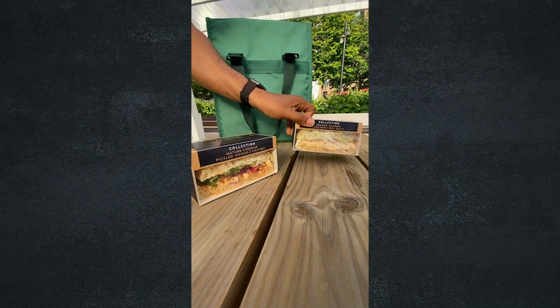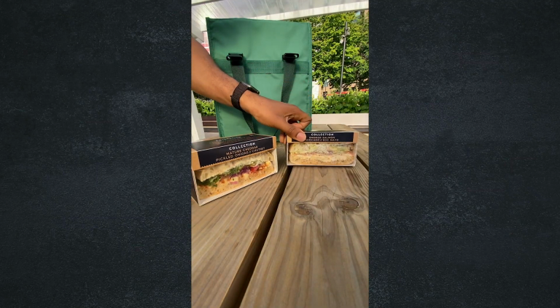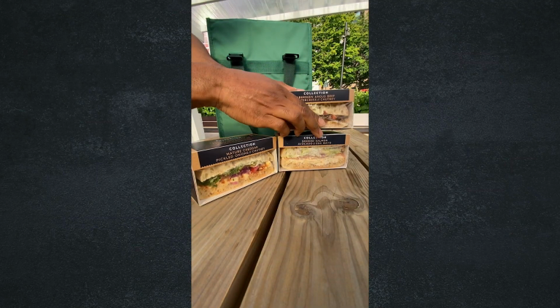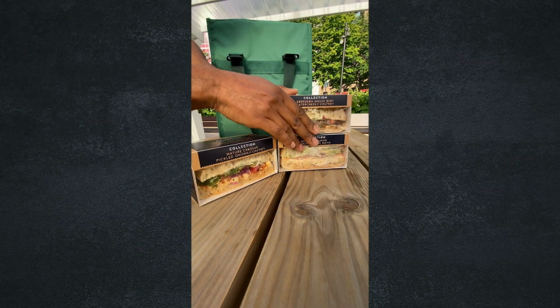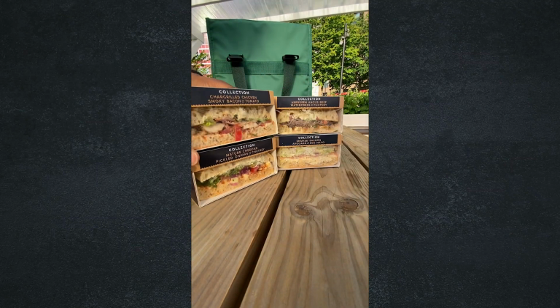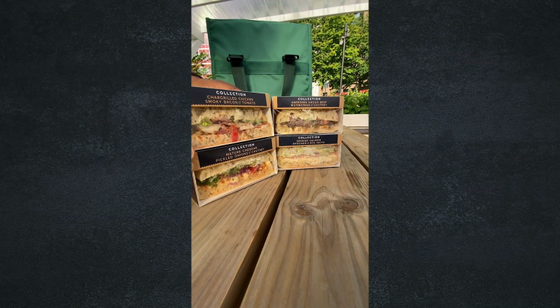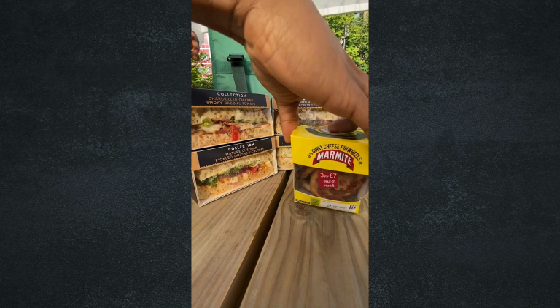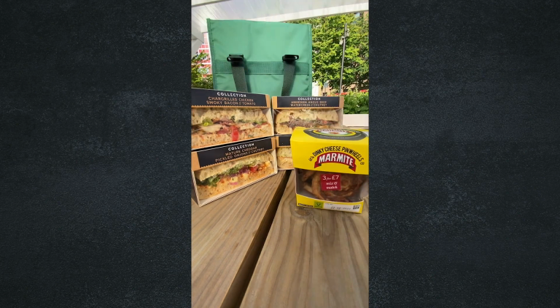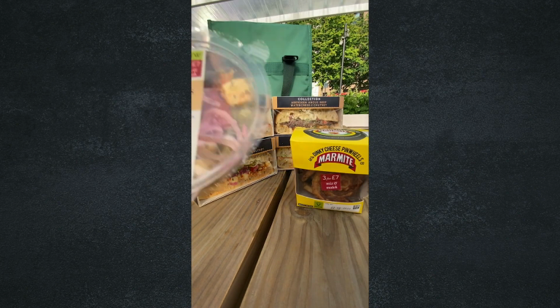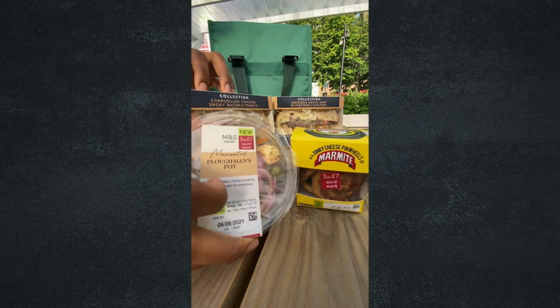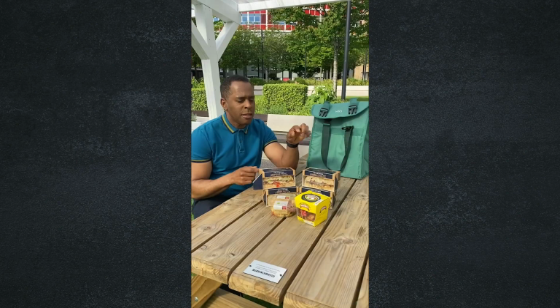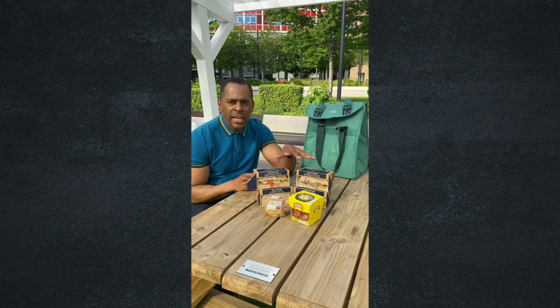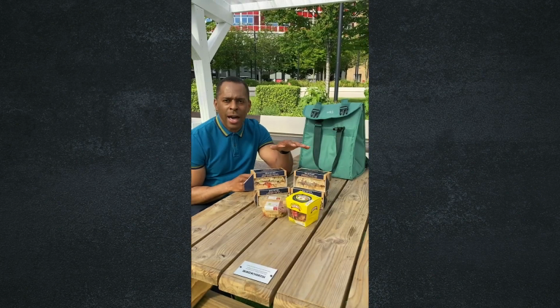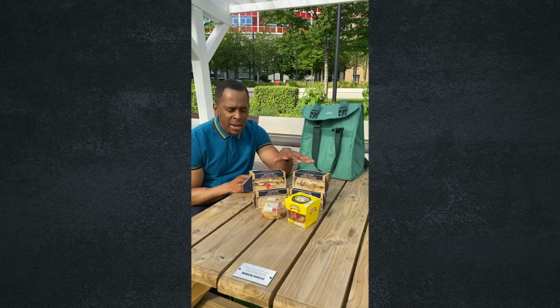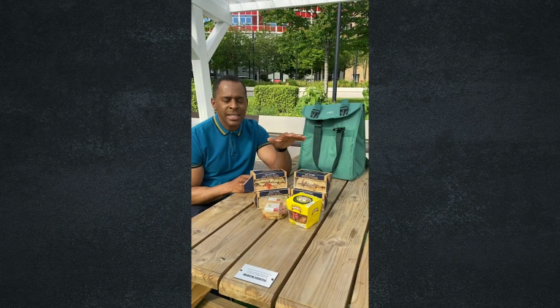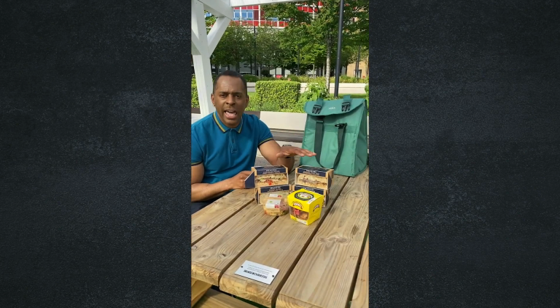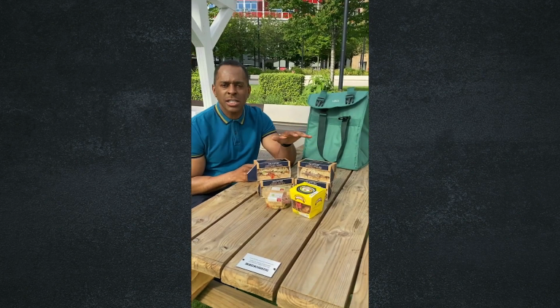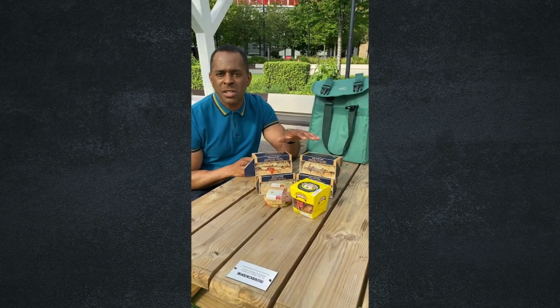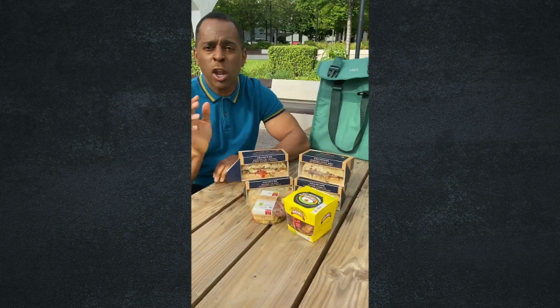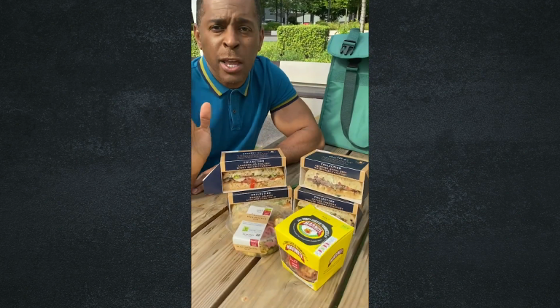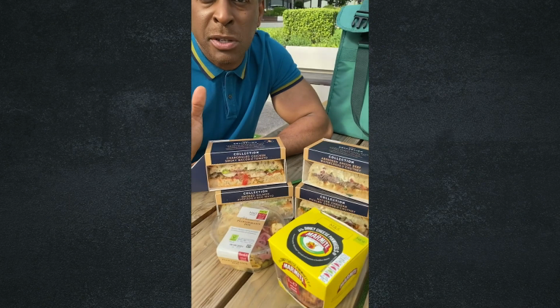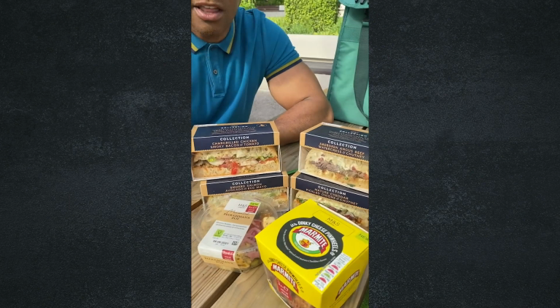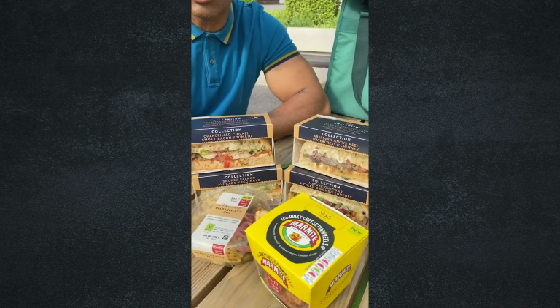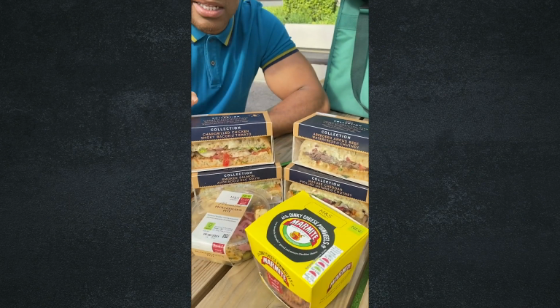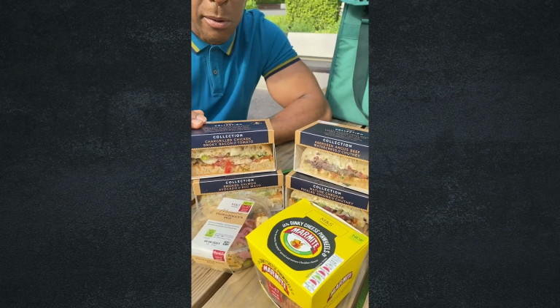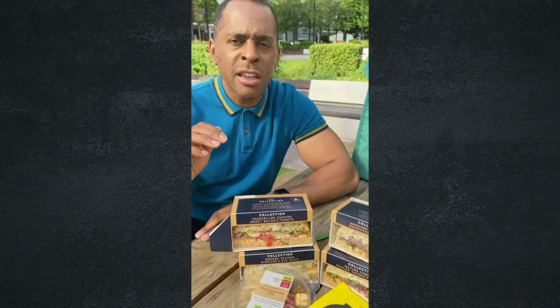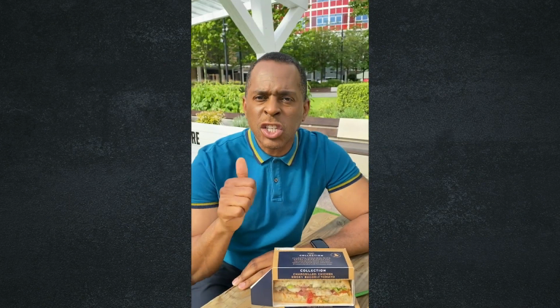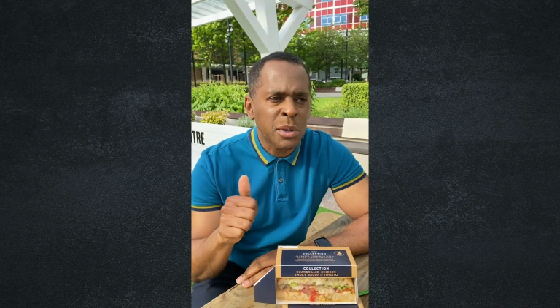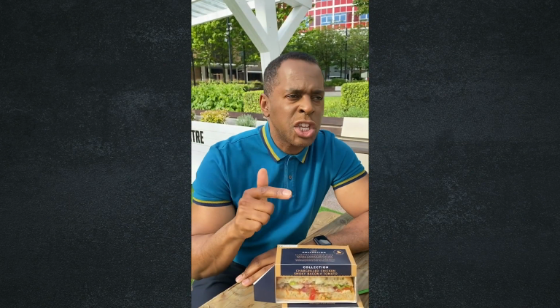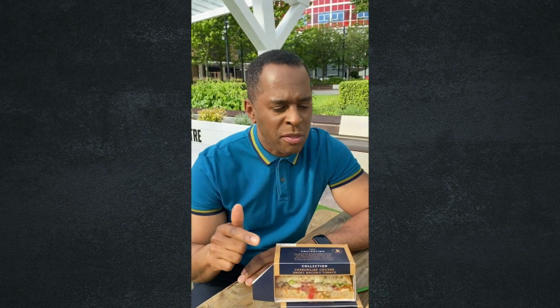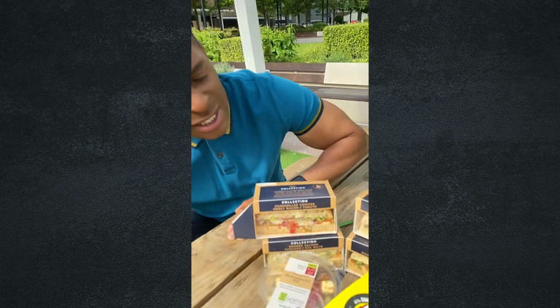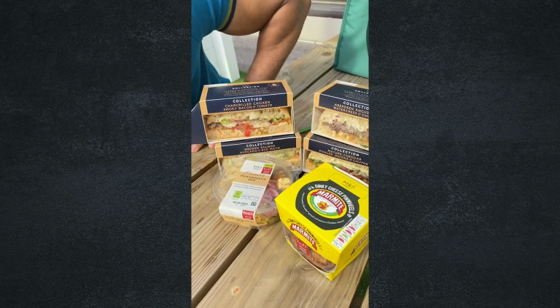It's picnic time! The sun is finally out, so let's have a picnic. These are M&S Collection sandwiches — not just any old sandwiches, these are ciabatta sandwiches. There's a cheese one, a chicken one, a salmon one,